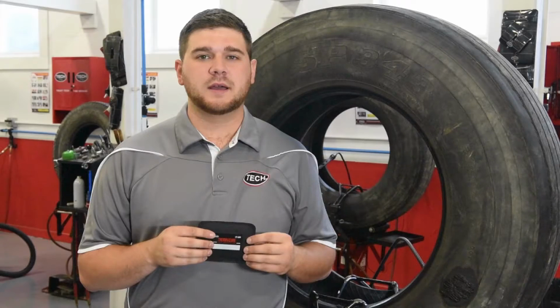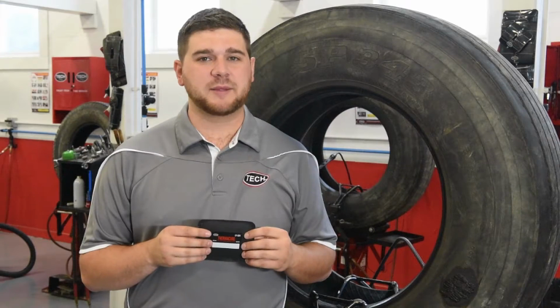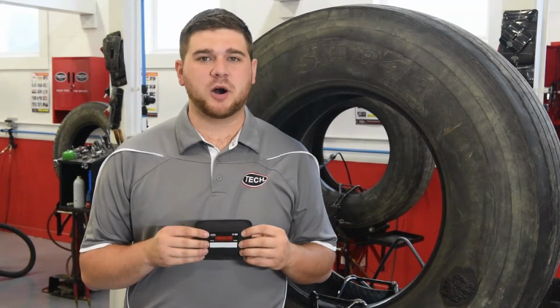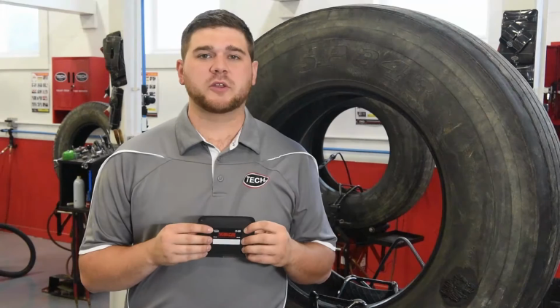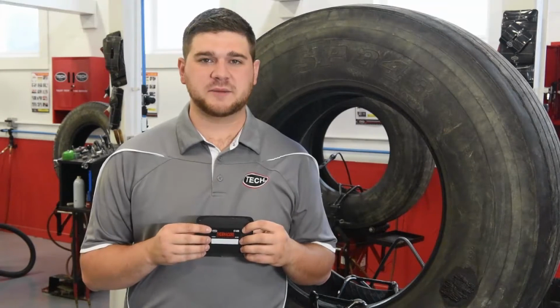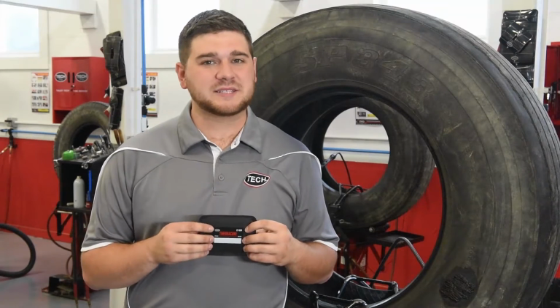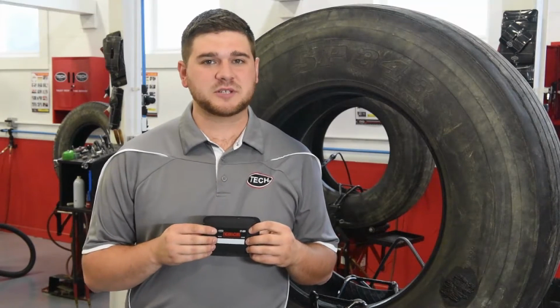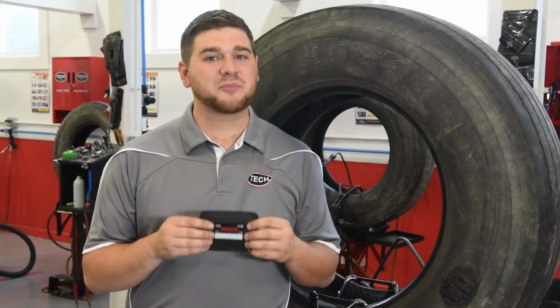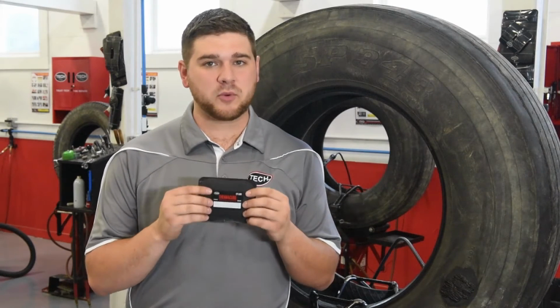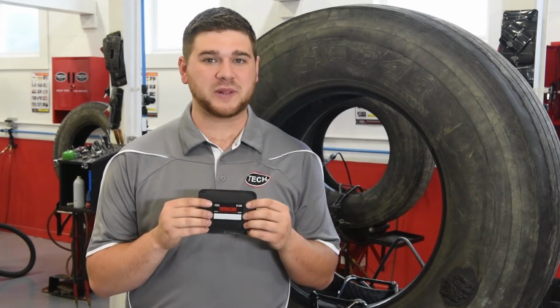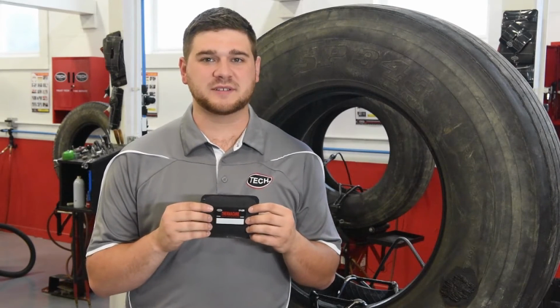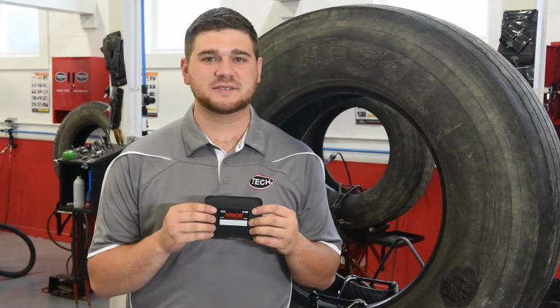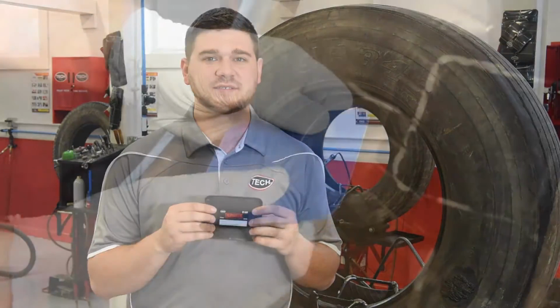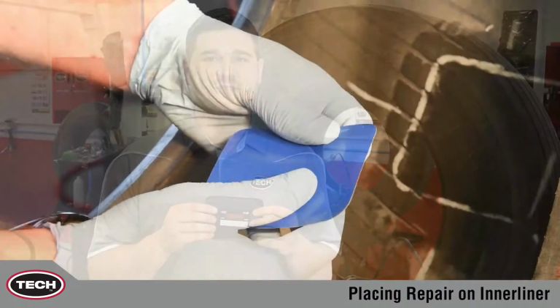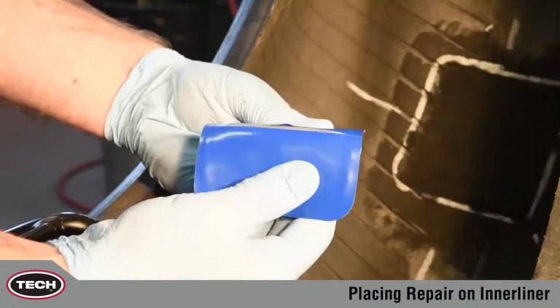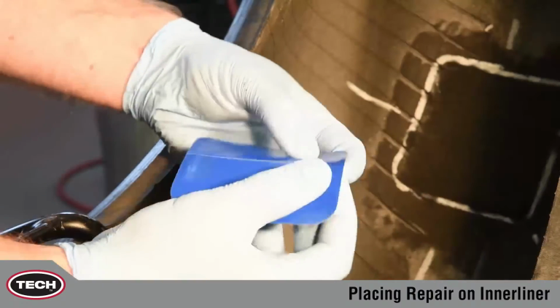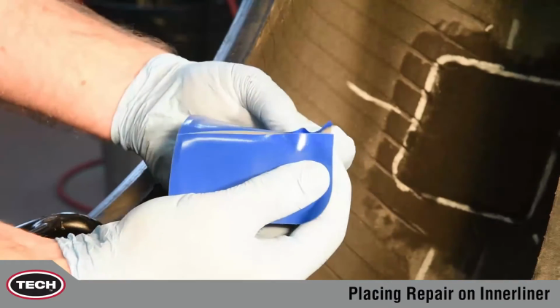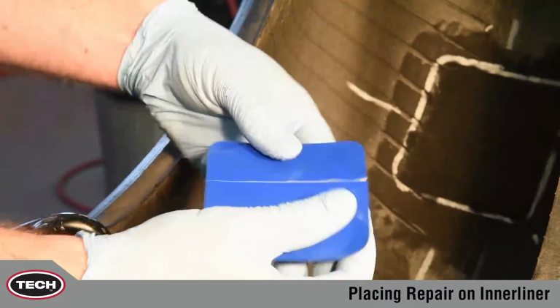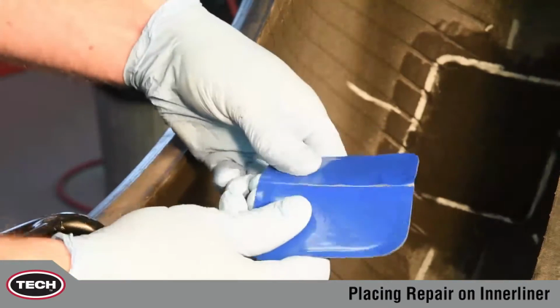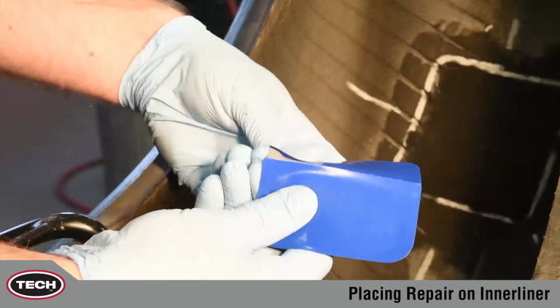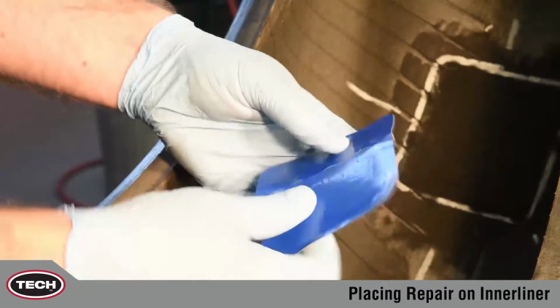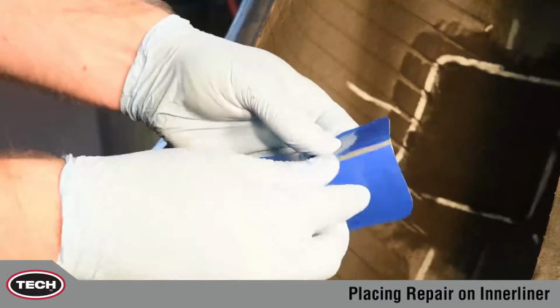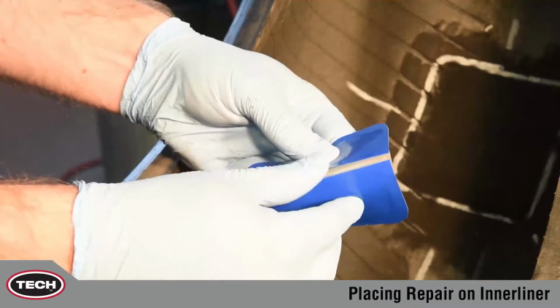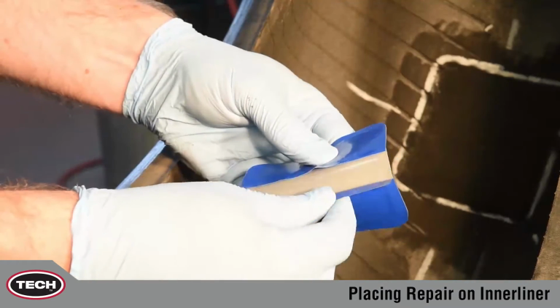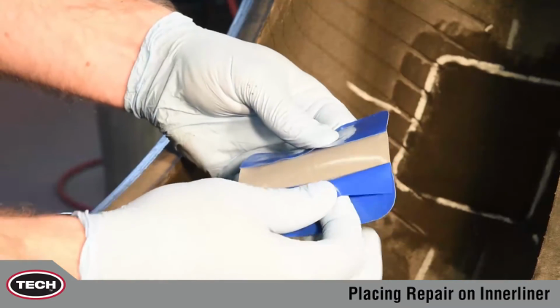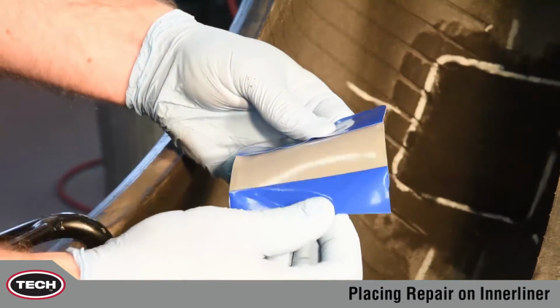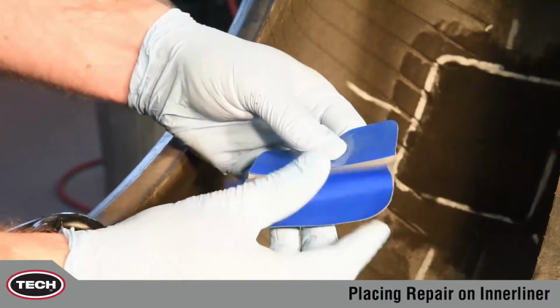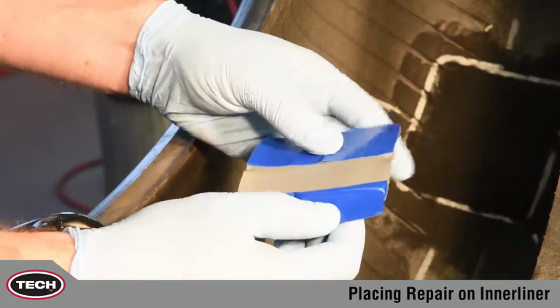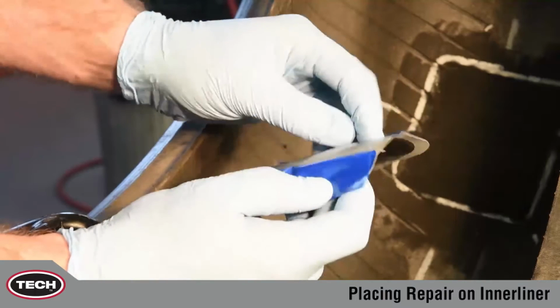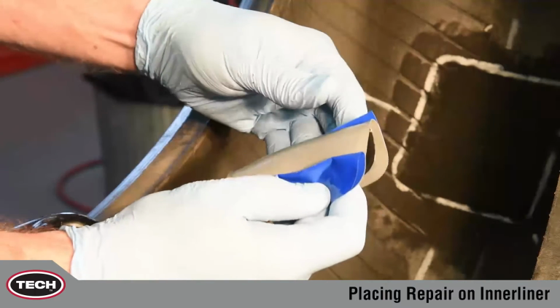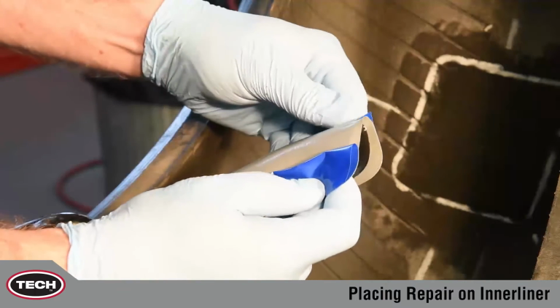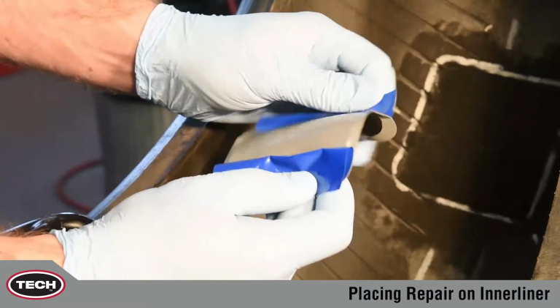Hi, my name is Paul with another tech tip, and today we're discussing proper repair placement. Placing a repair correctly is an essential part of the tire repair process. This may seem like a simple step, yet there are key factors that should be remembered.